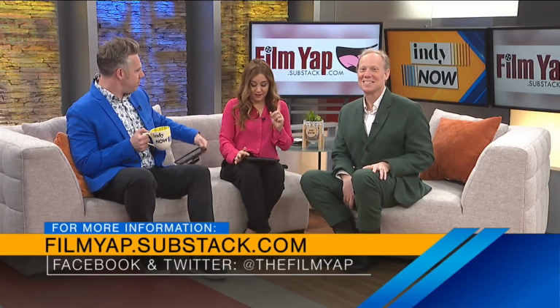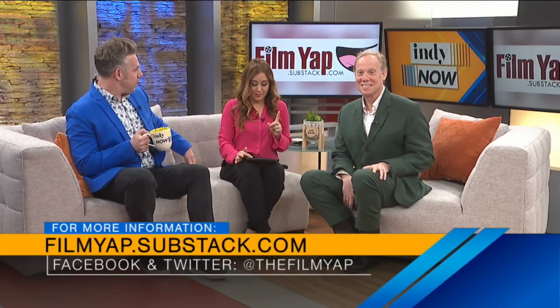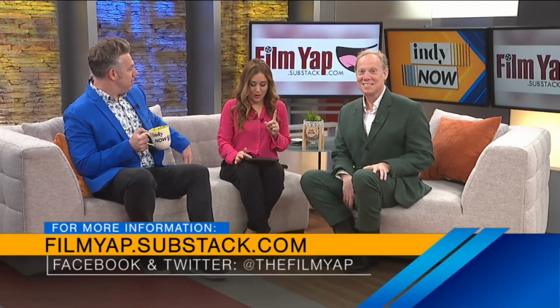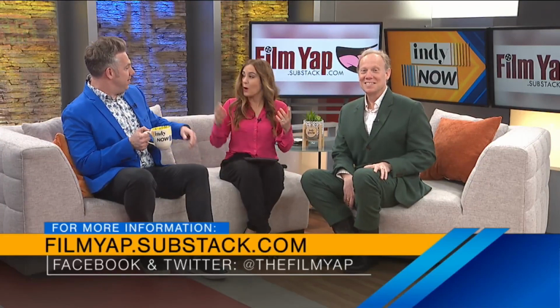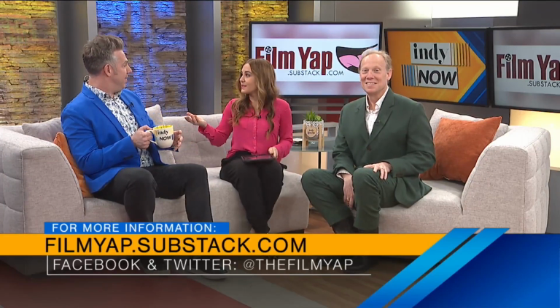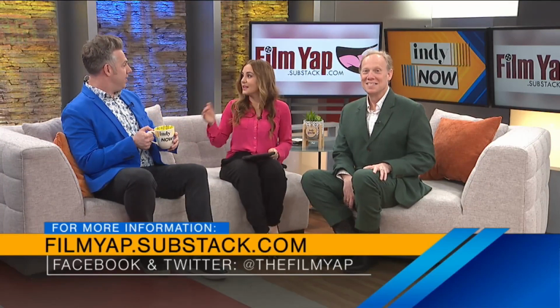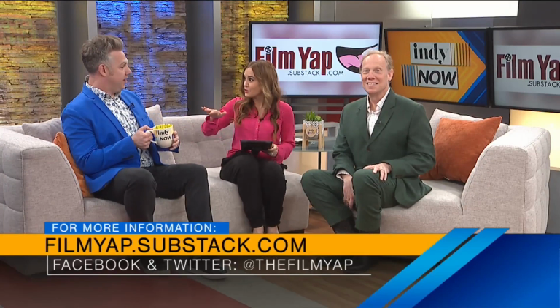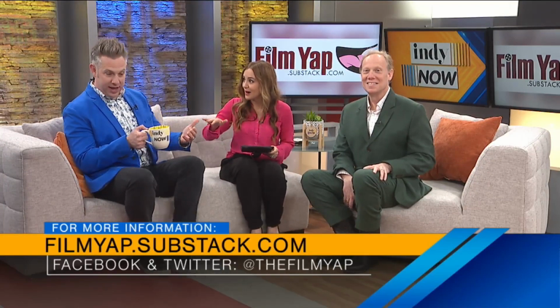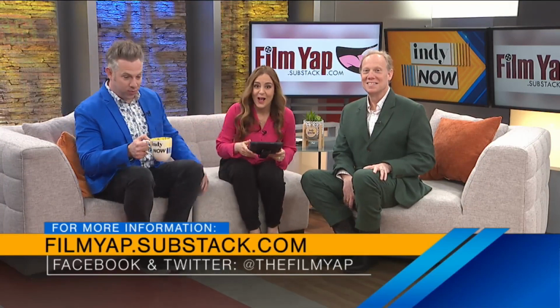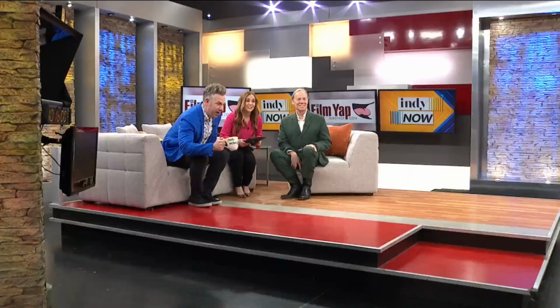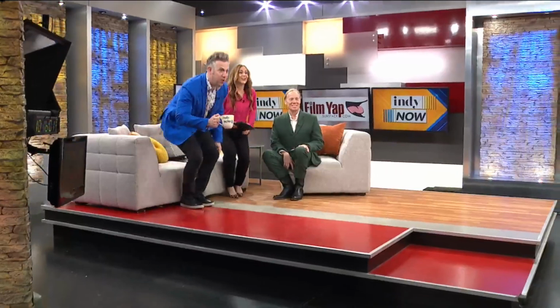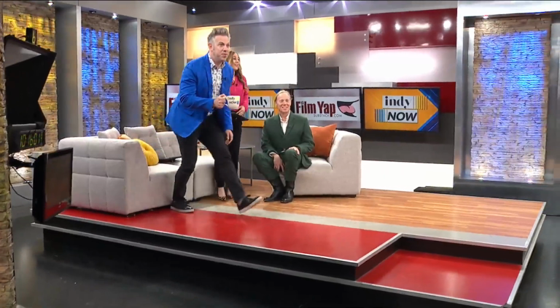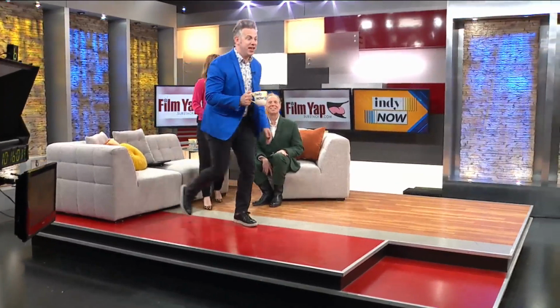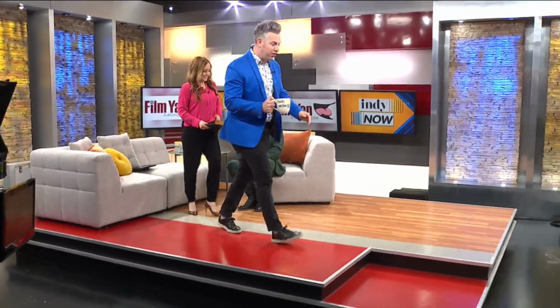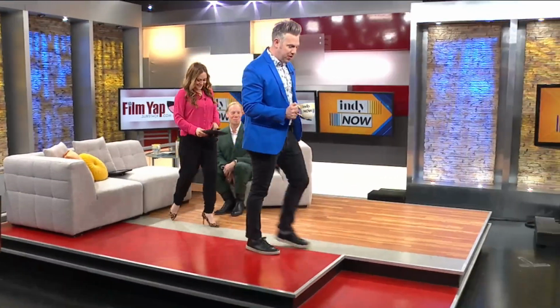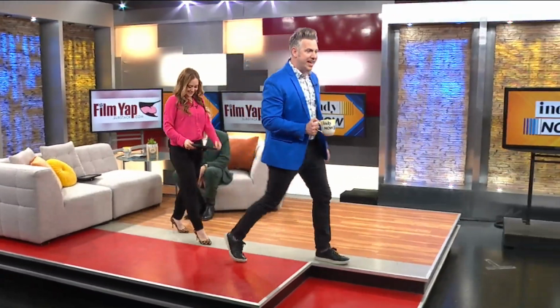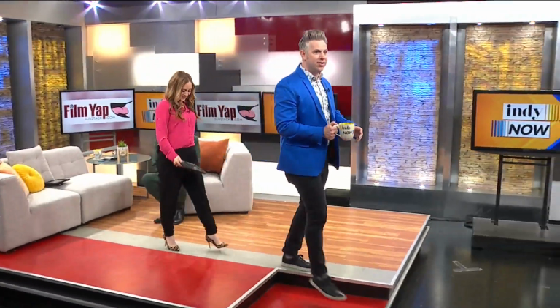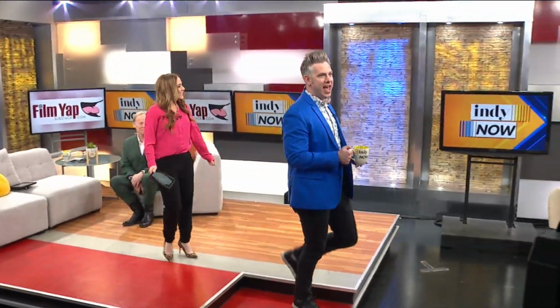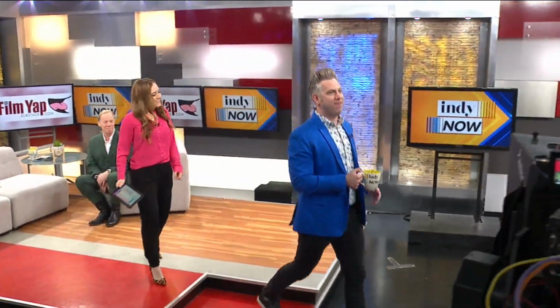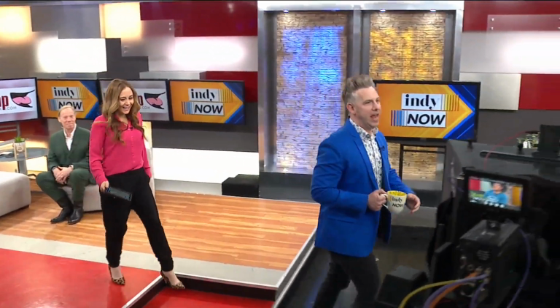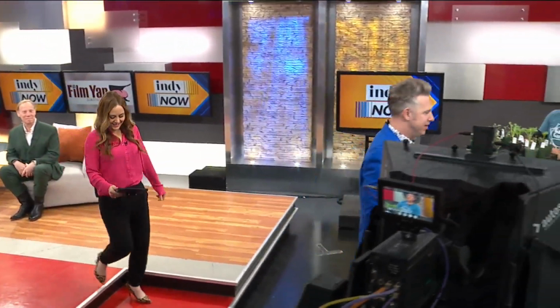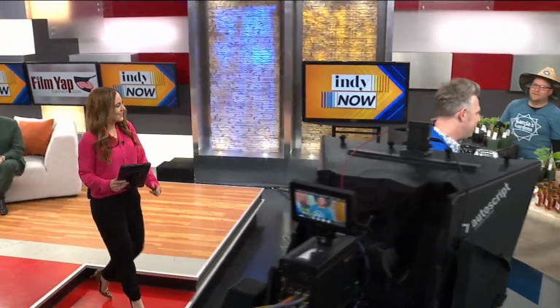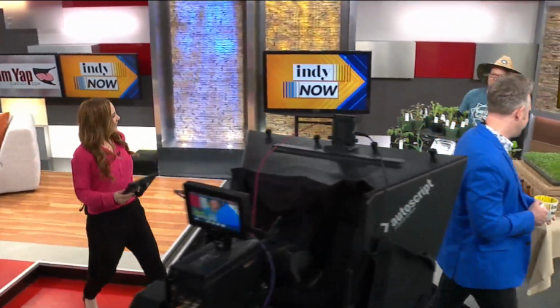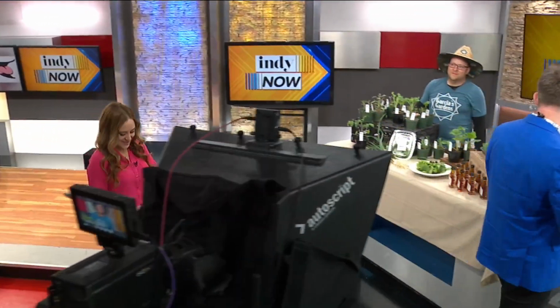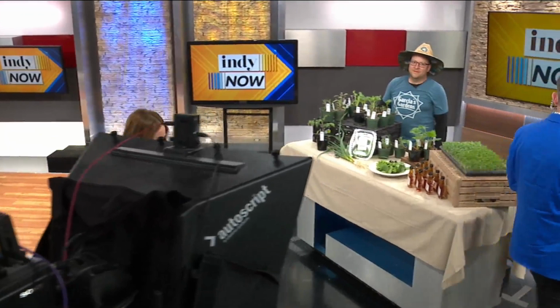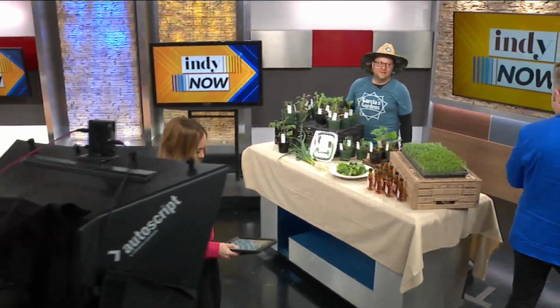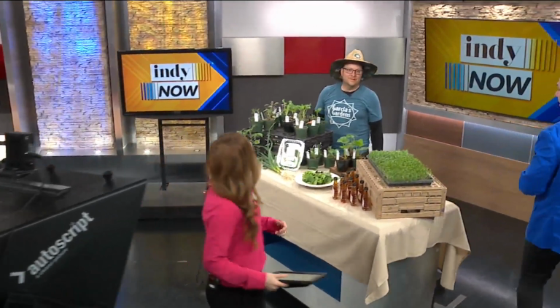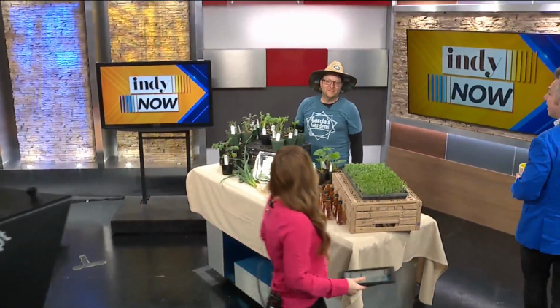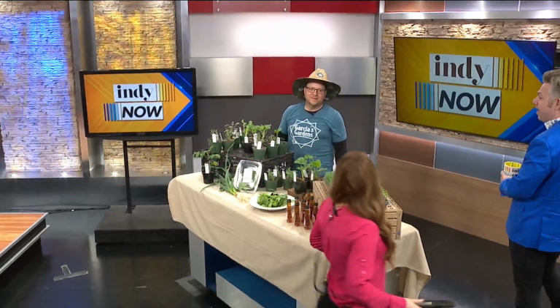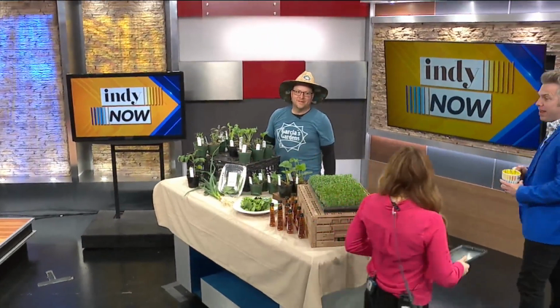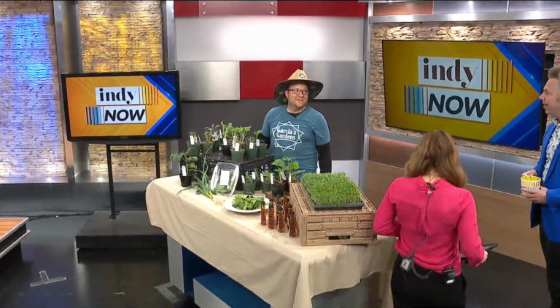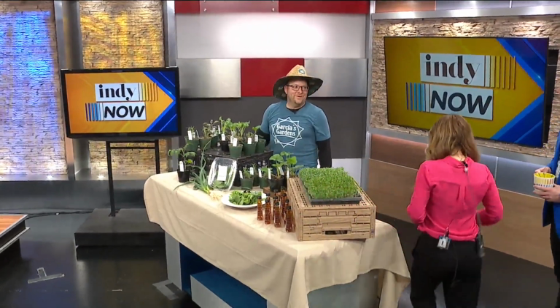Speaking of the summer, Farmer's Market season is officially here. It's right around the corner, and we have a local farmer, Daniel Garcia, also known as Farmer Dan, who's here to tell us about his small but mighty farm on the east side of Indy. Hey, Farmer Dan, how are you doing?